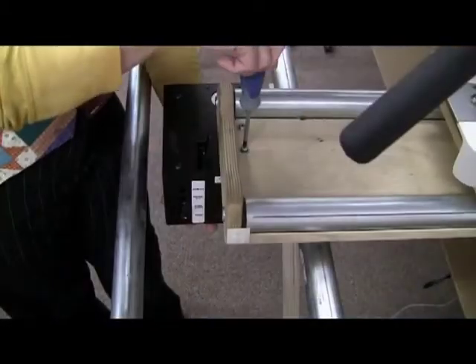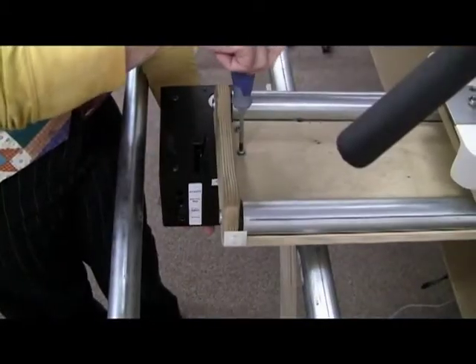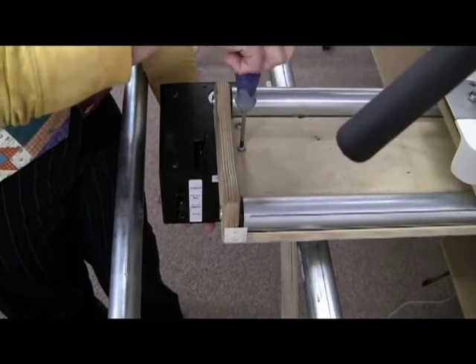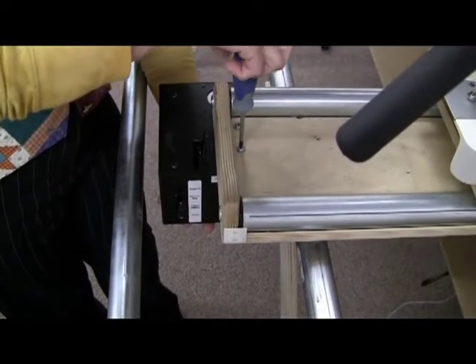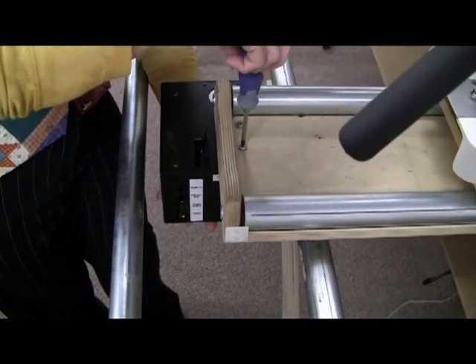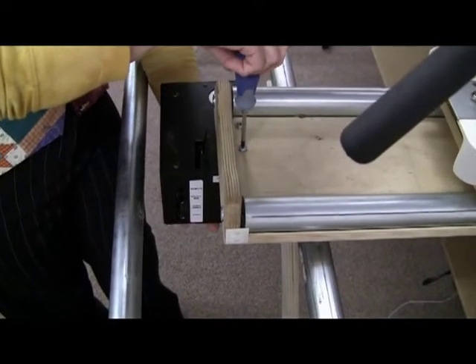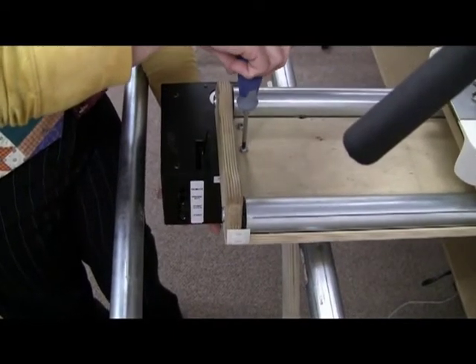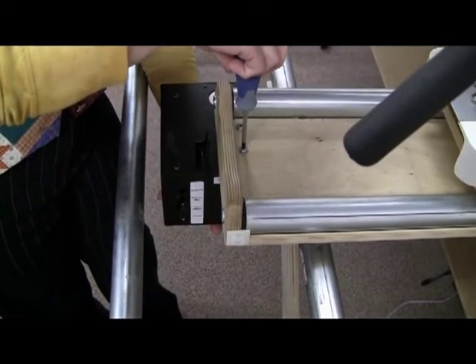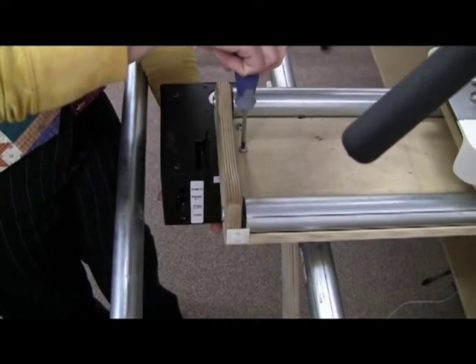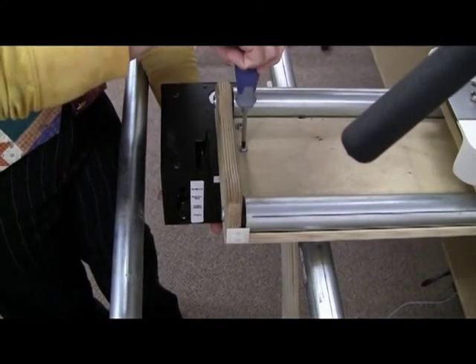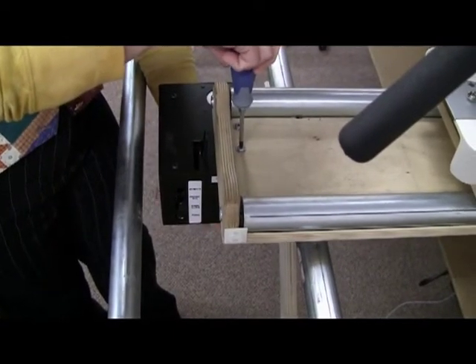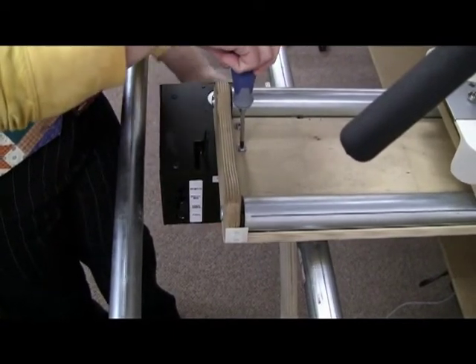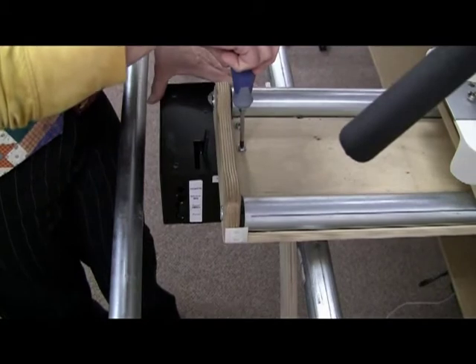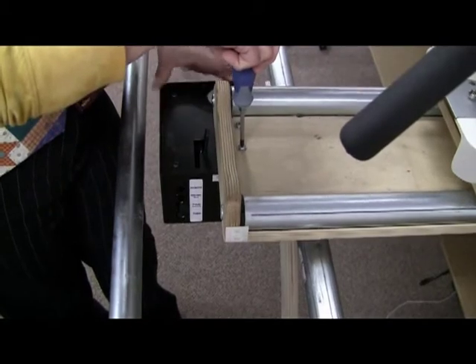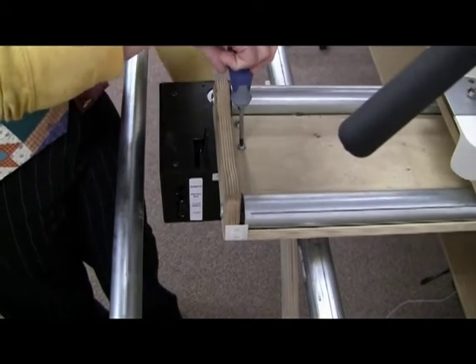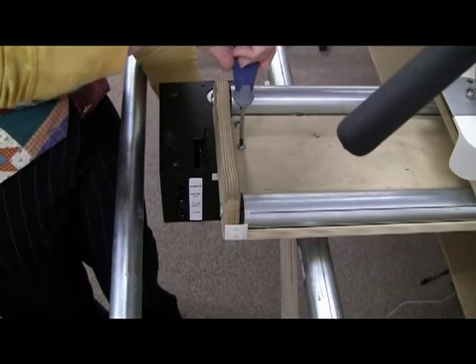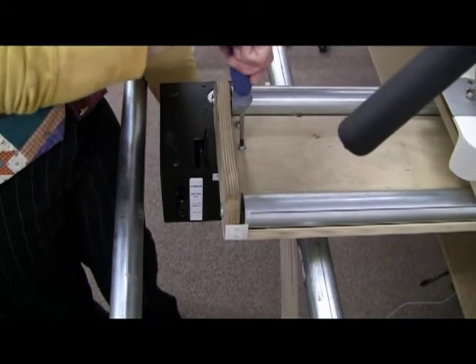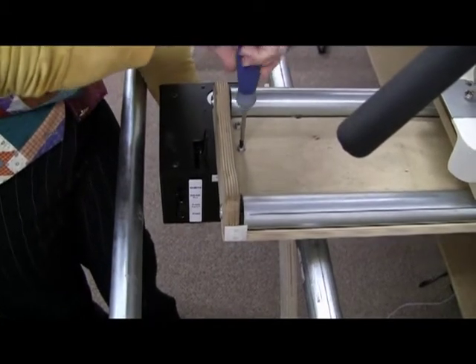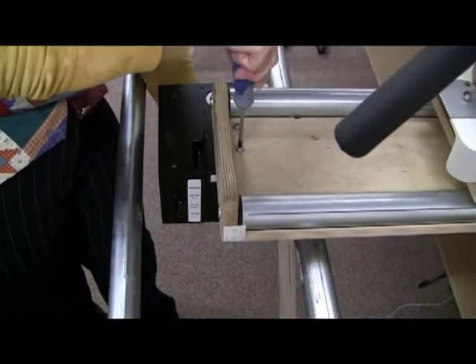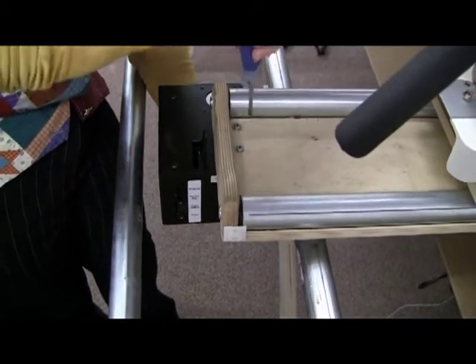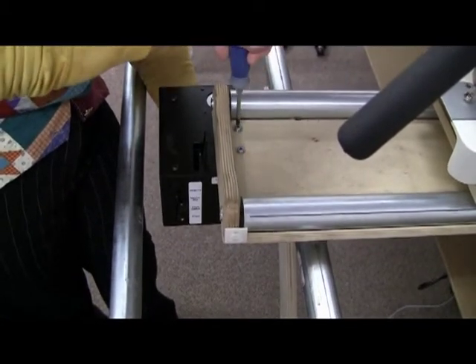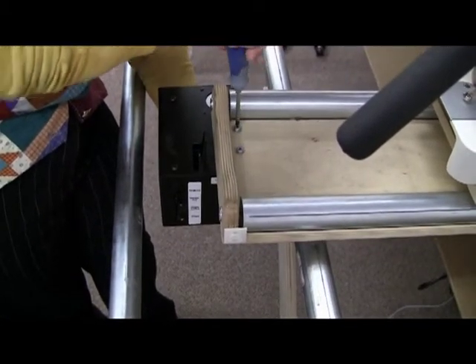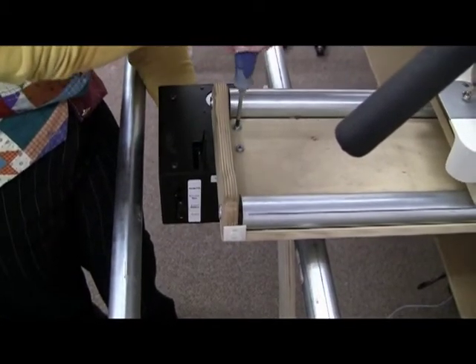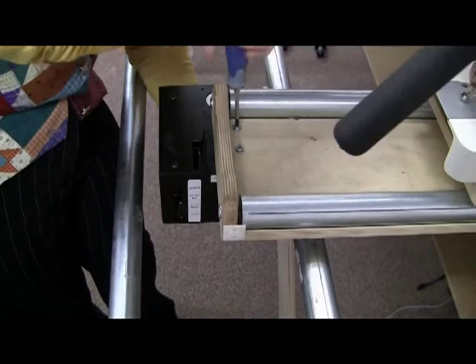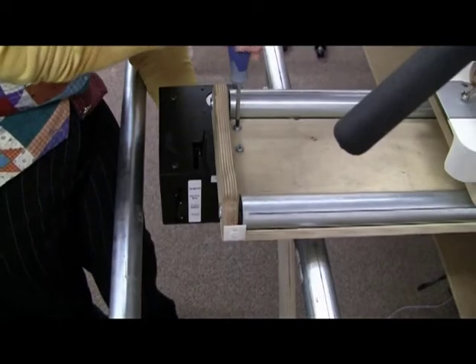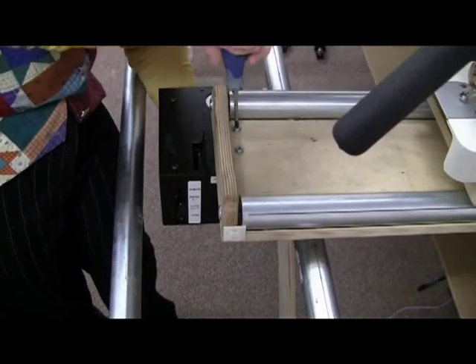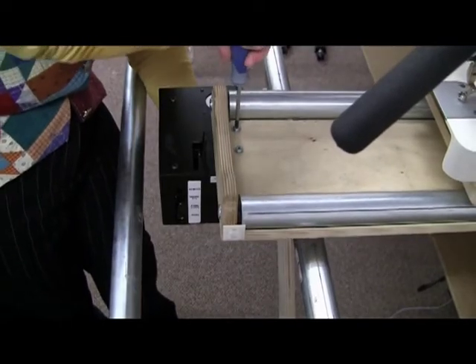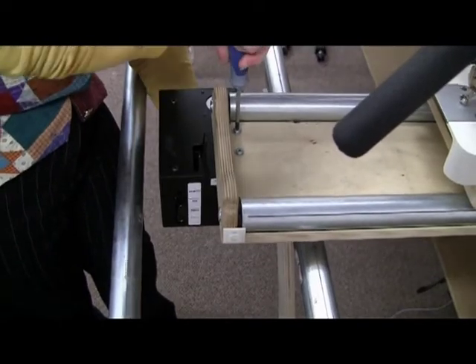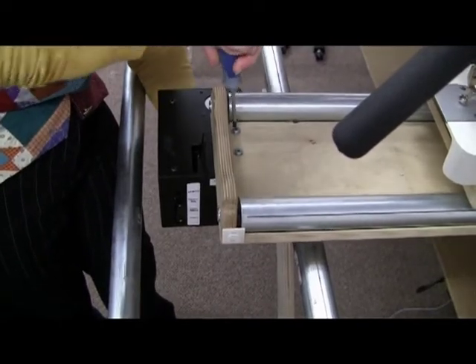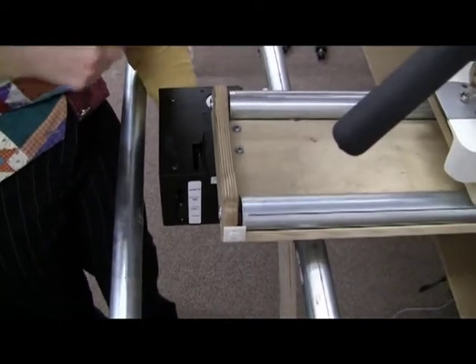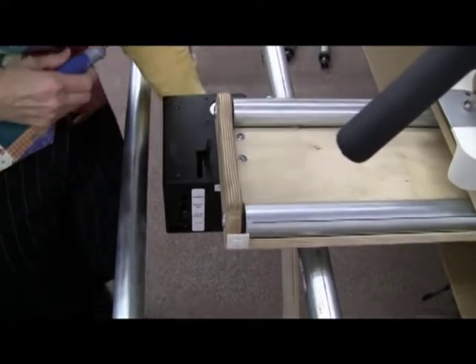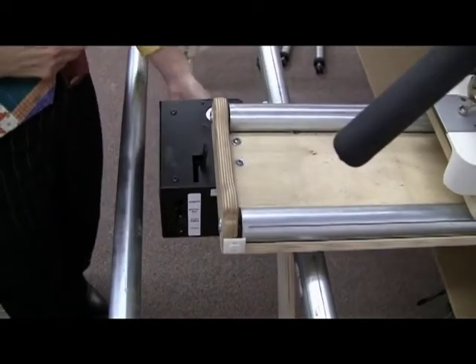You want to tighten those right down snug, but before you get too tight, you just want to check and make sure that the motor box is really parallel with the carriage. Just snug those right down, just like that.